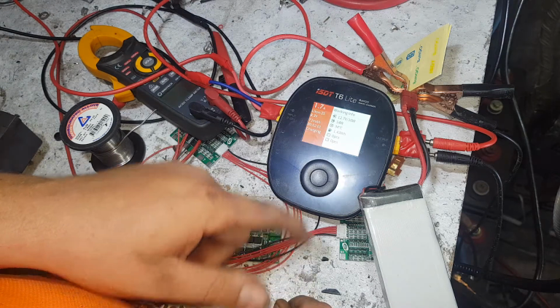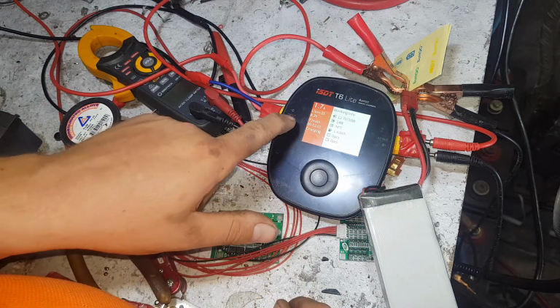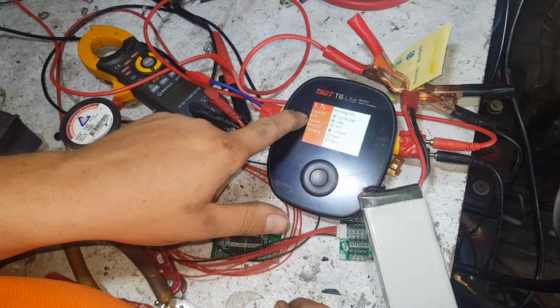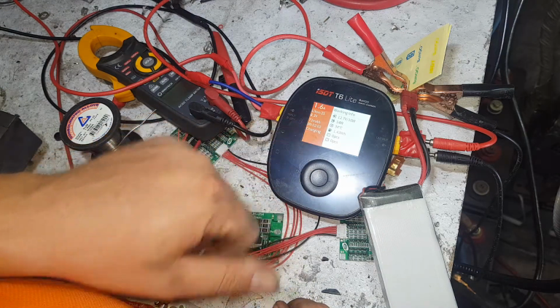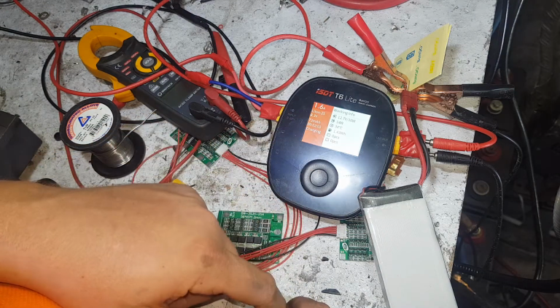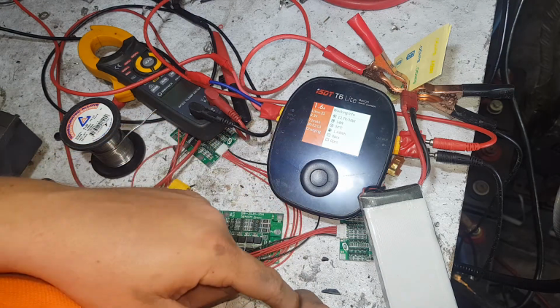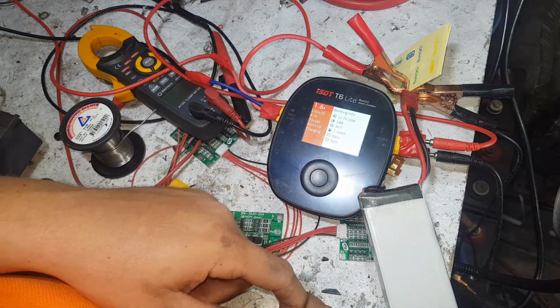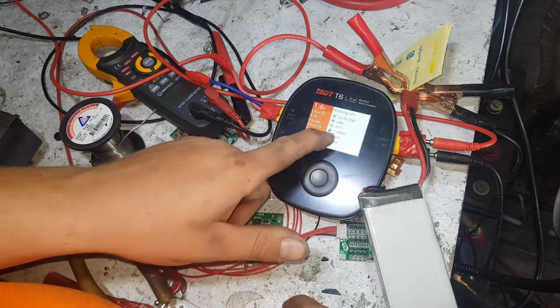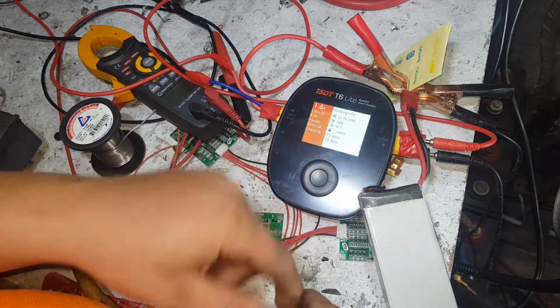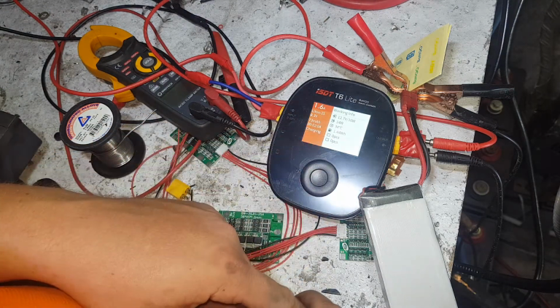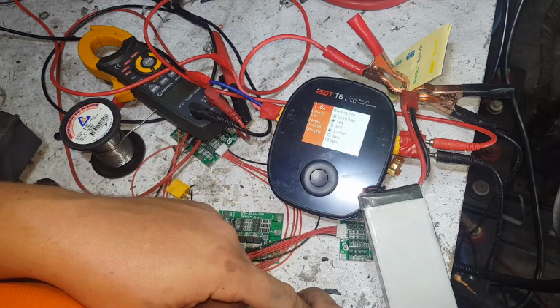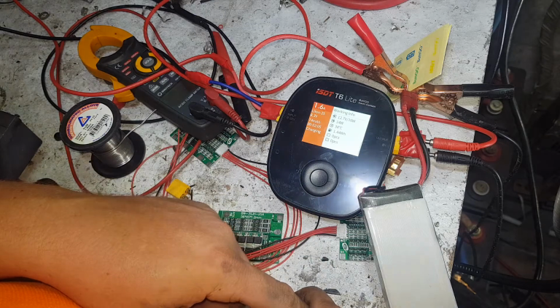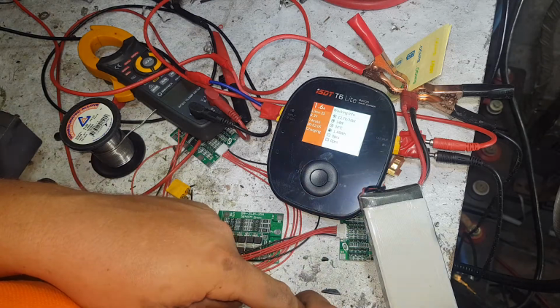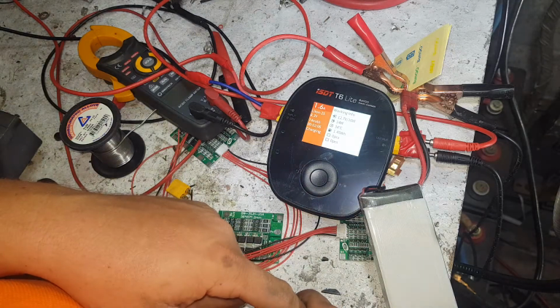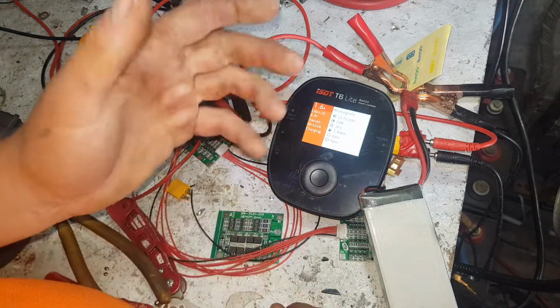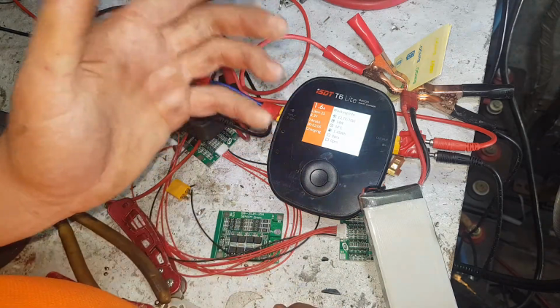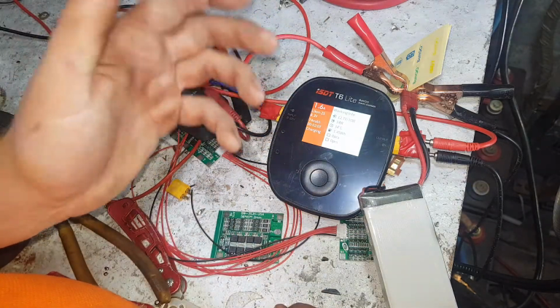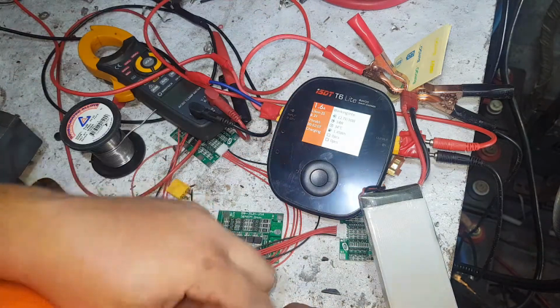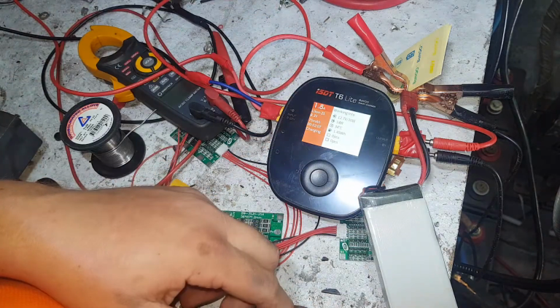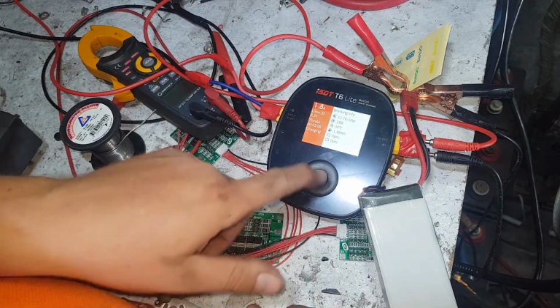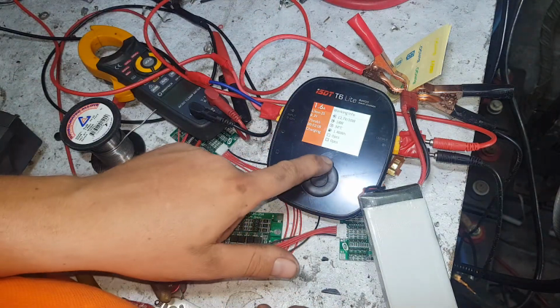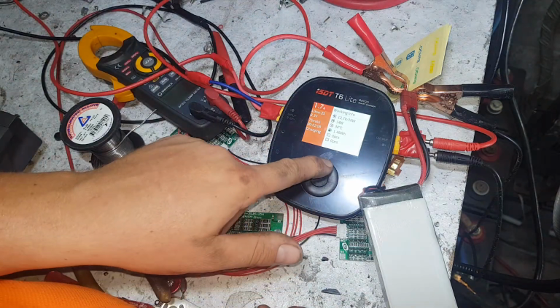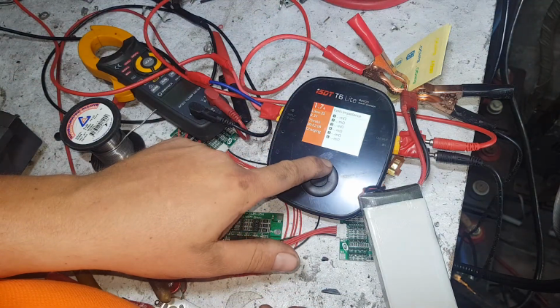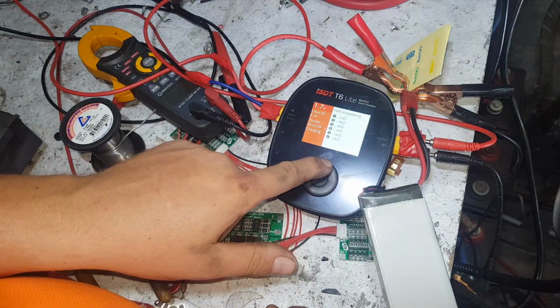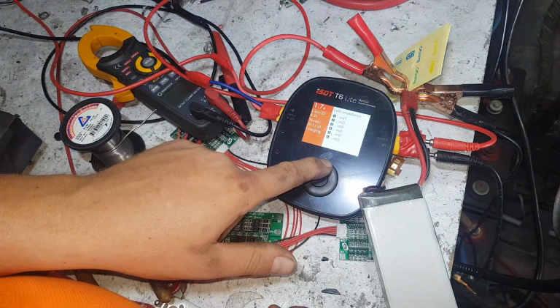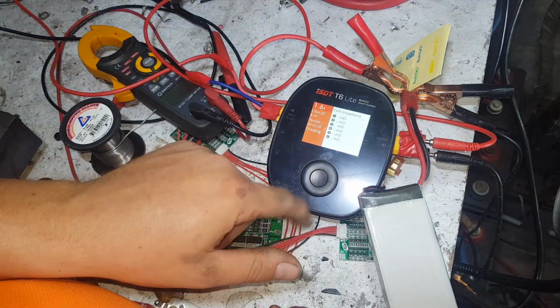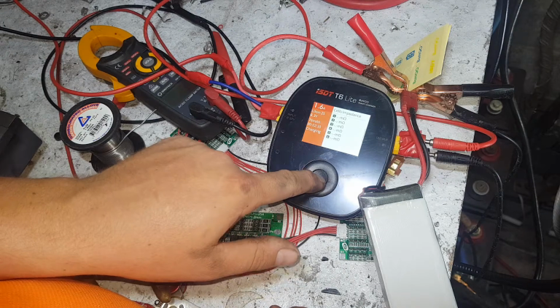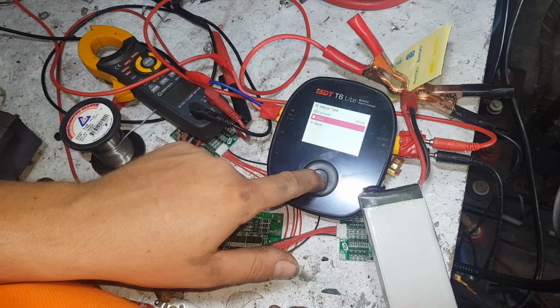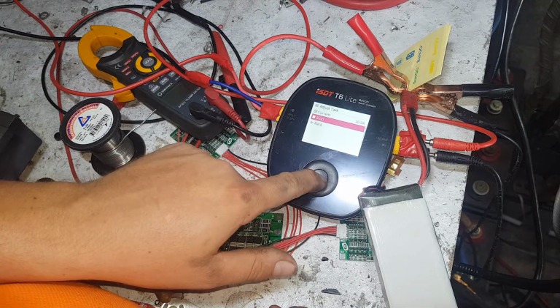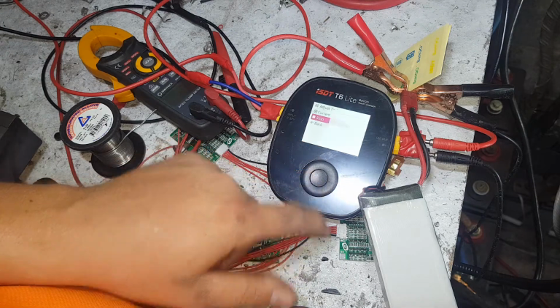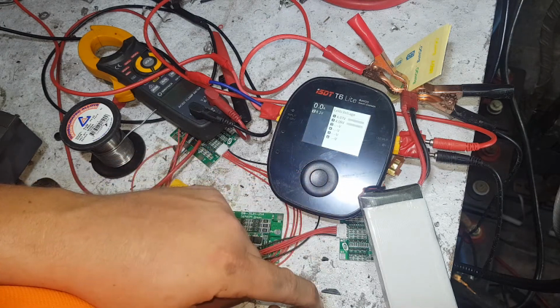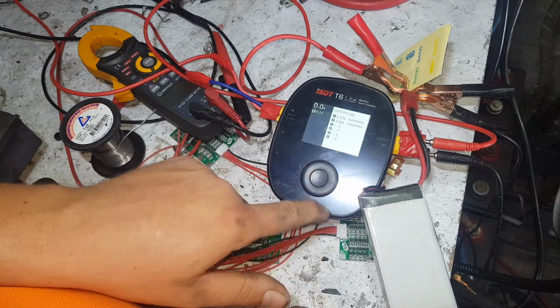It's almost up to its 8.4 volts. It's put in one and a half watt hours just like that. It gives you all those details. We'll stop the current task.